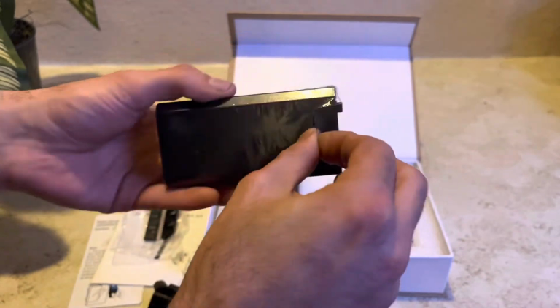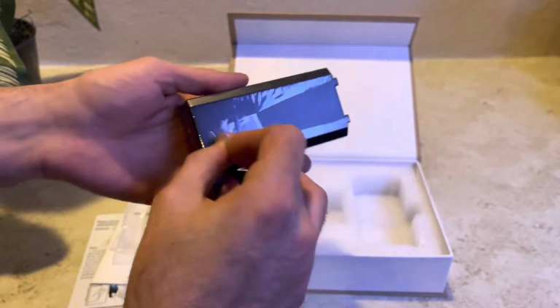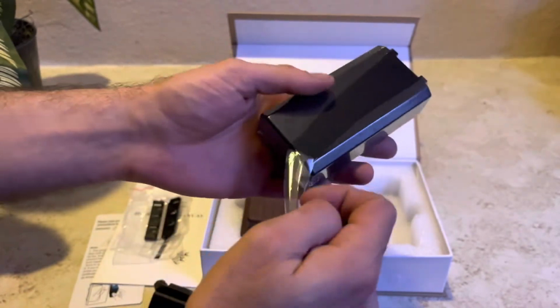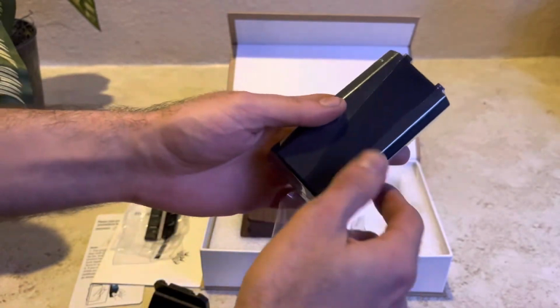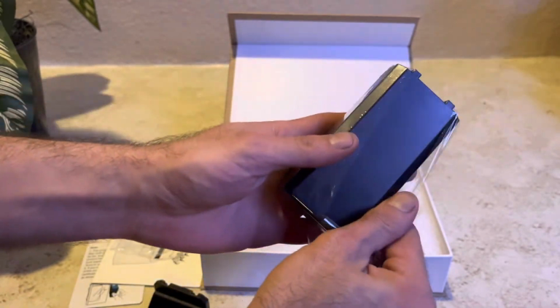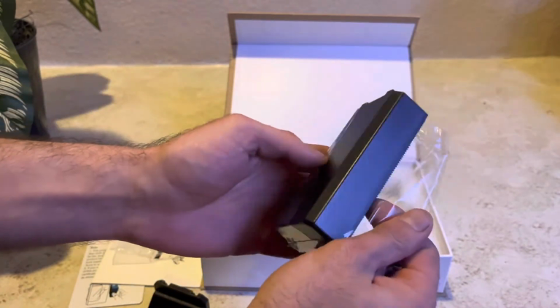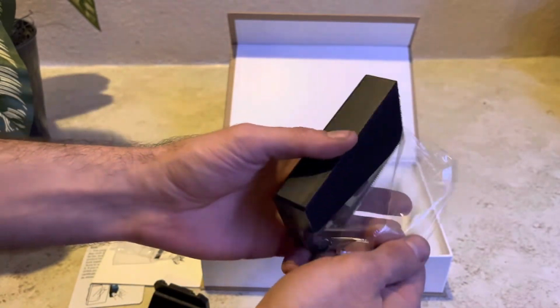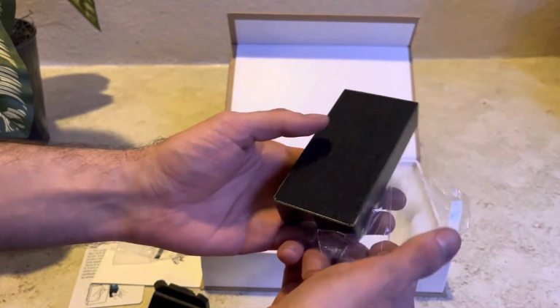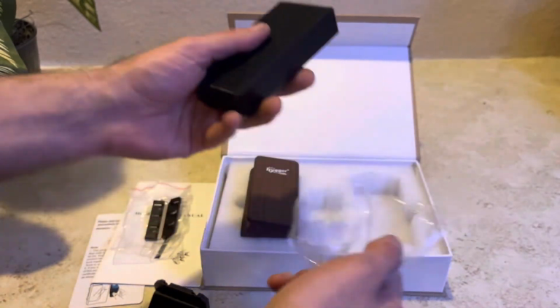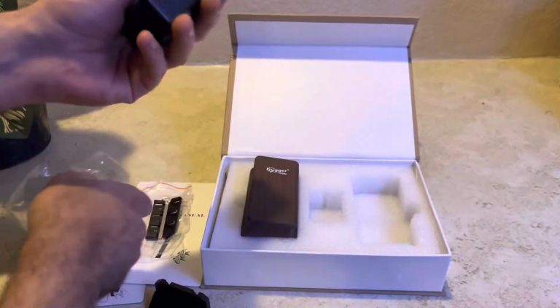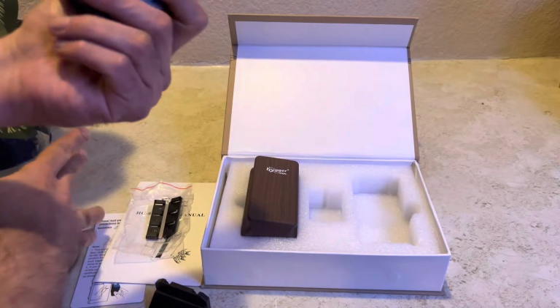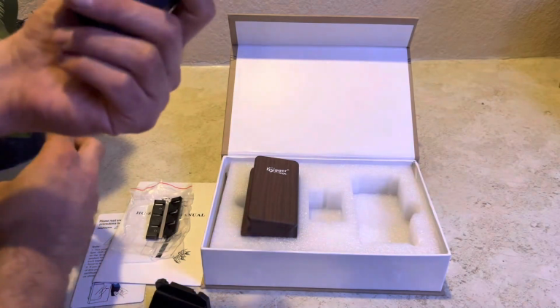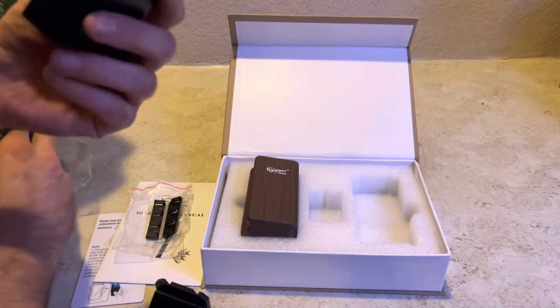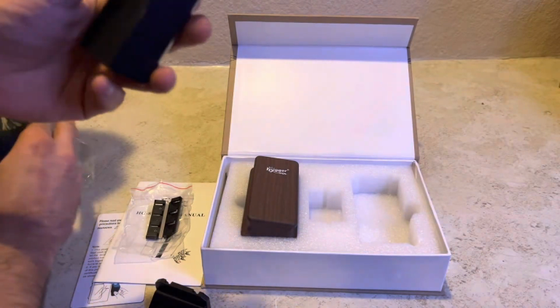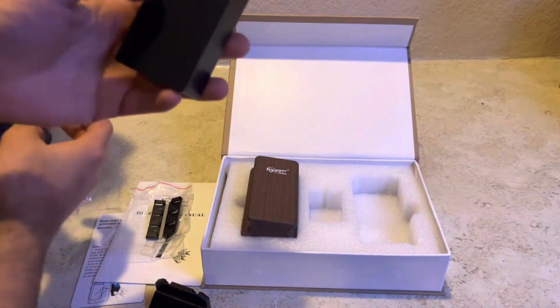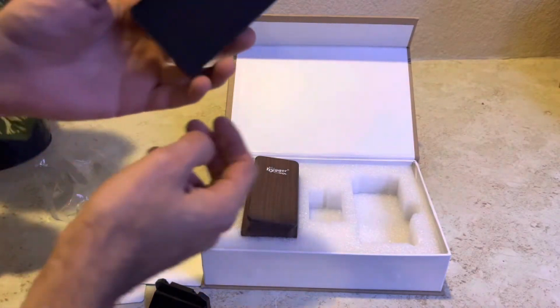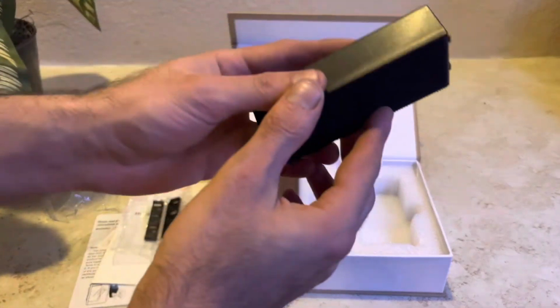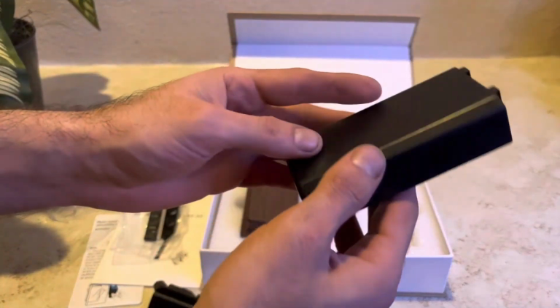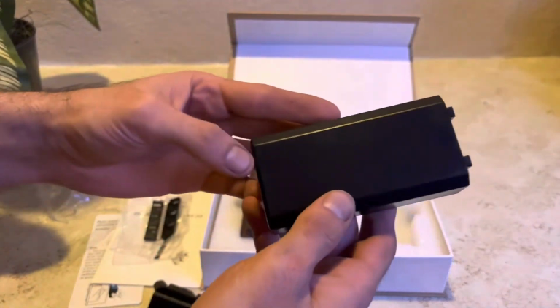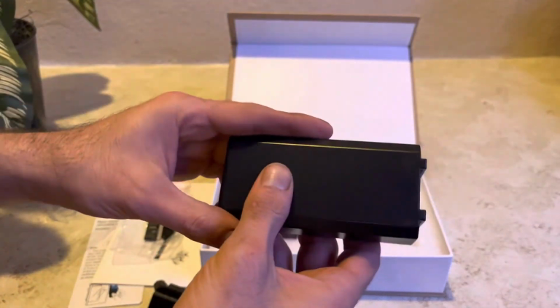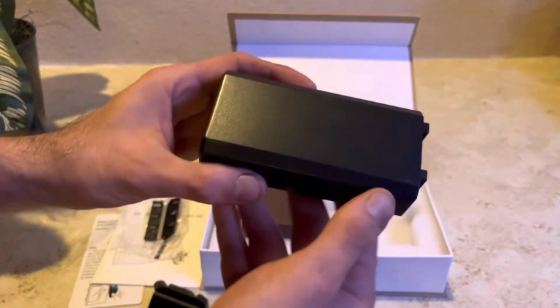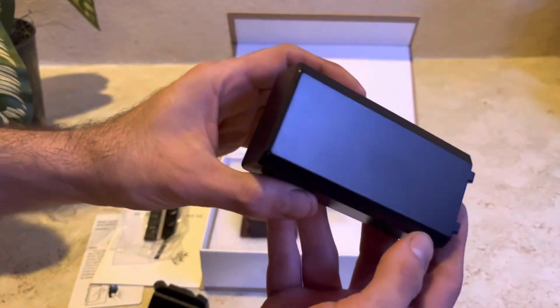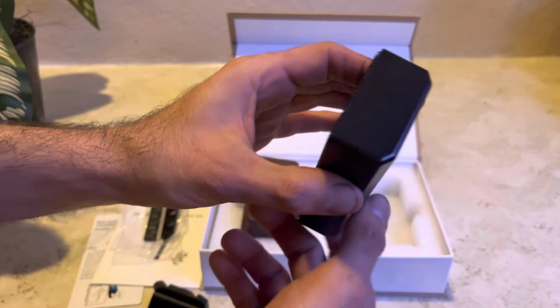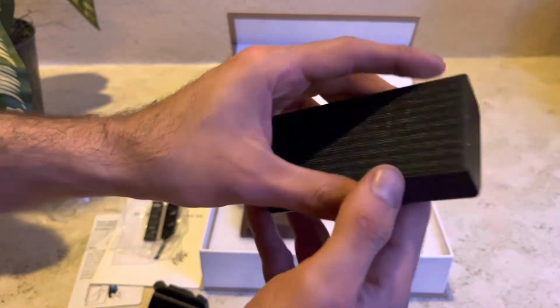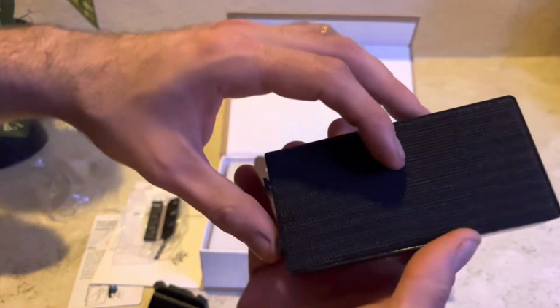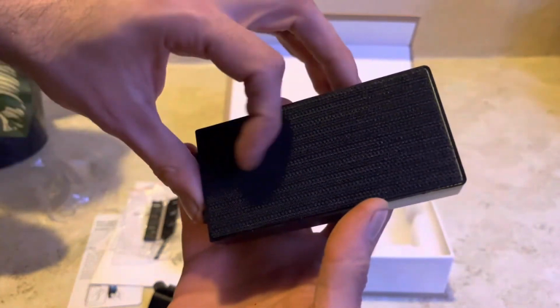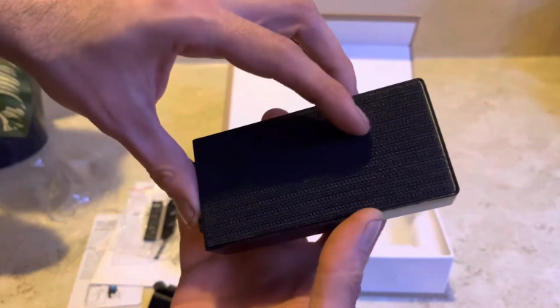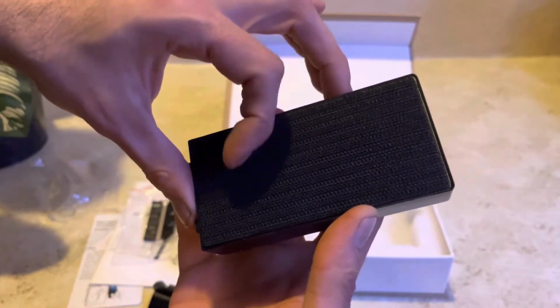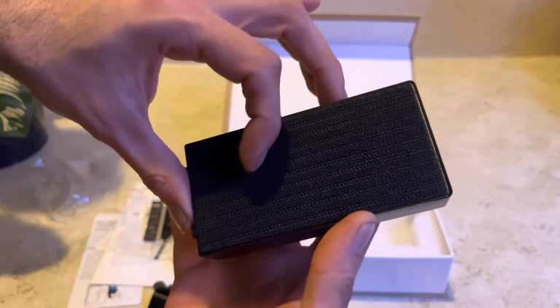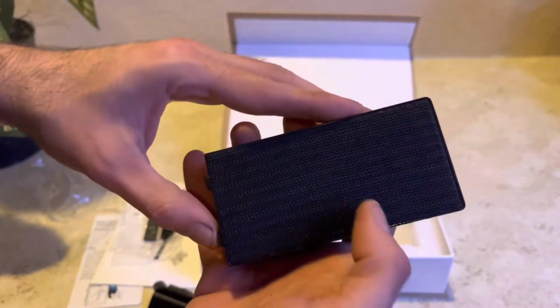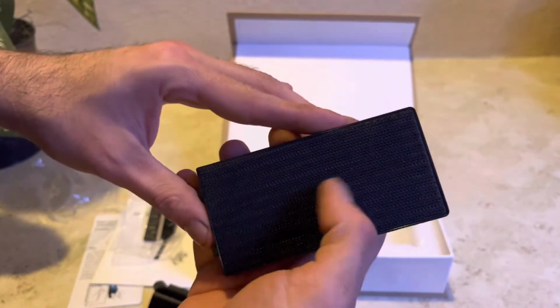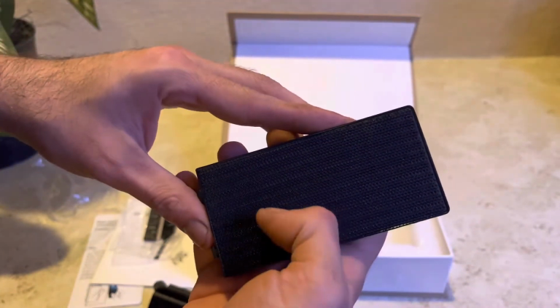Even the piece that goes inside the aquarium itself has a very nice feel to it, with a very thick felt to go ahead and scrape off that algae.